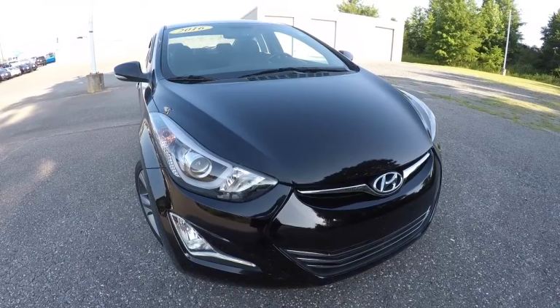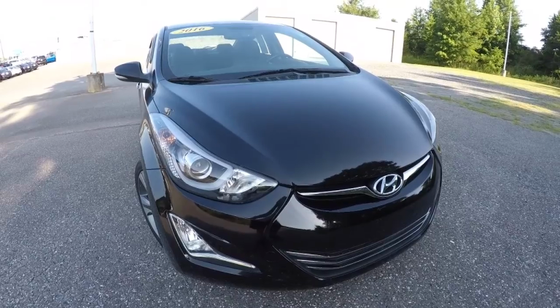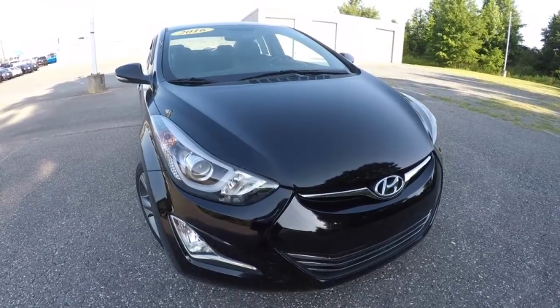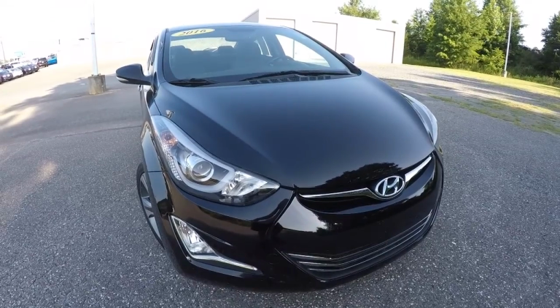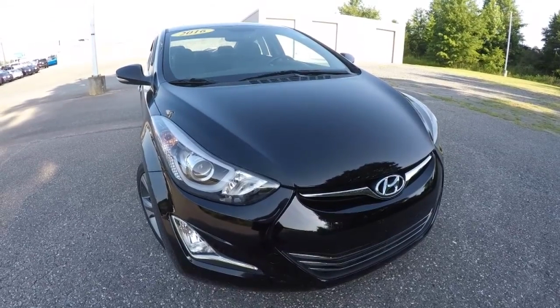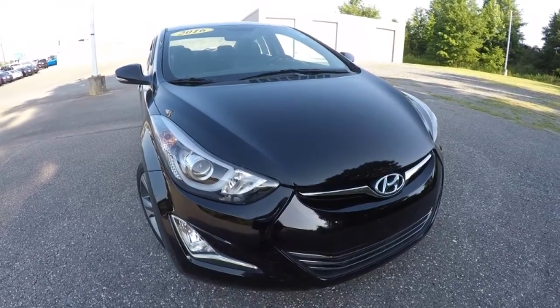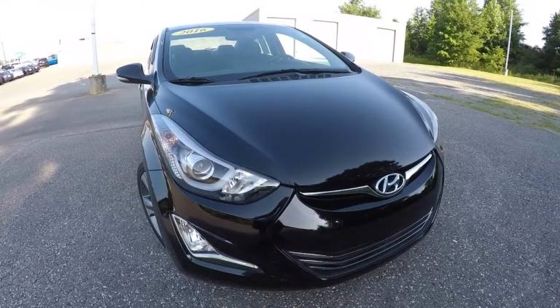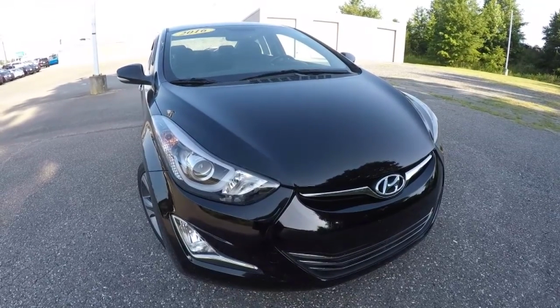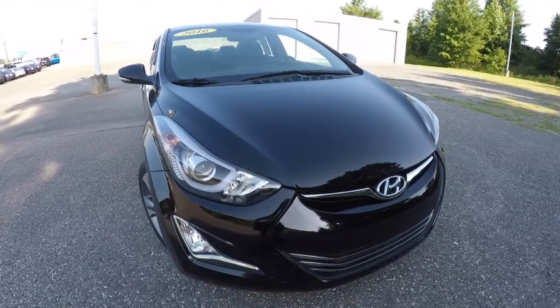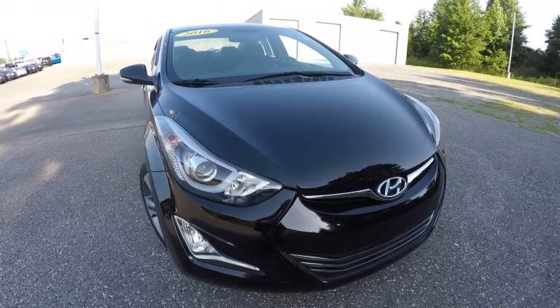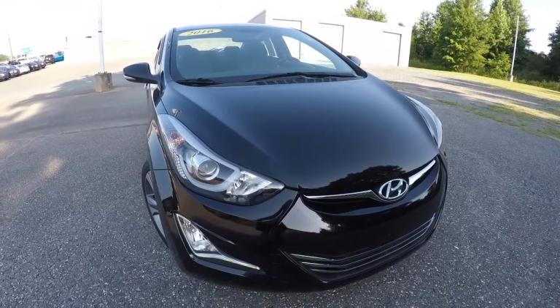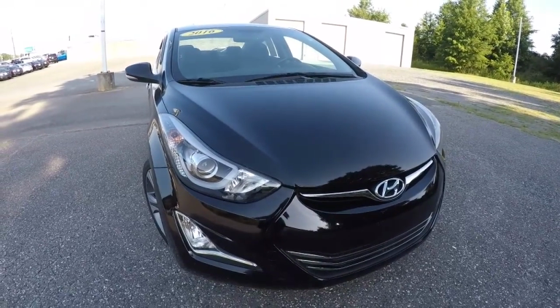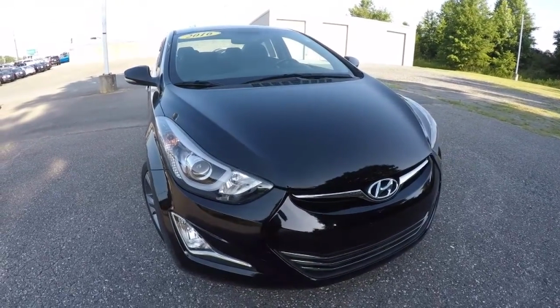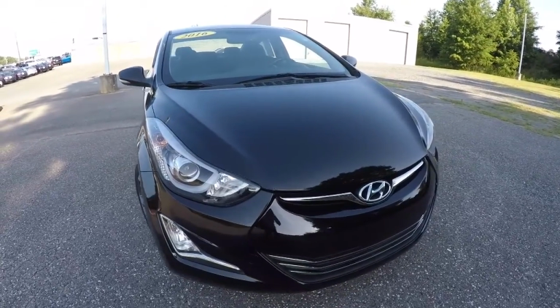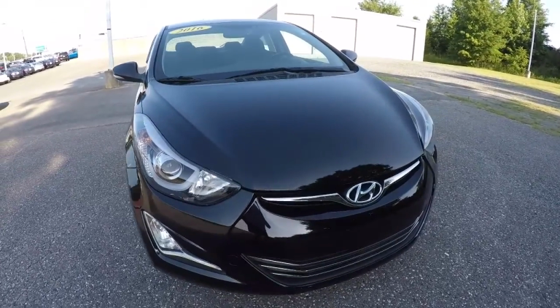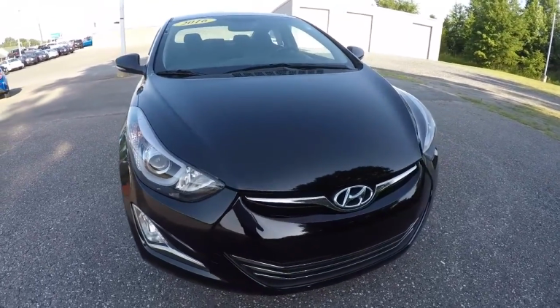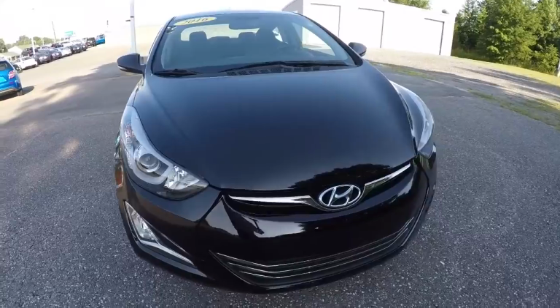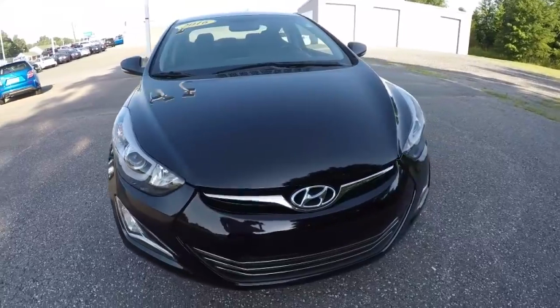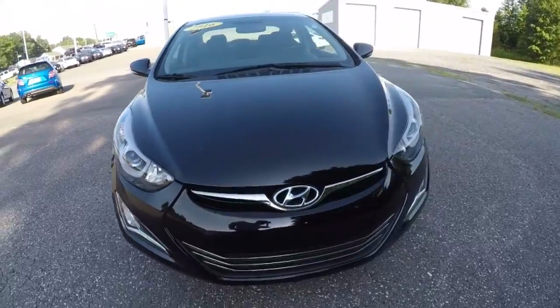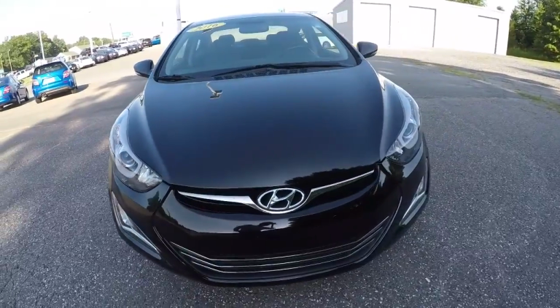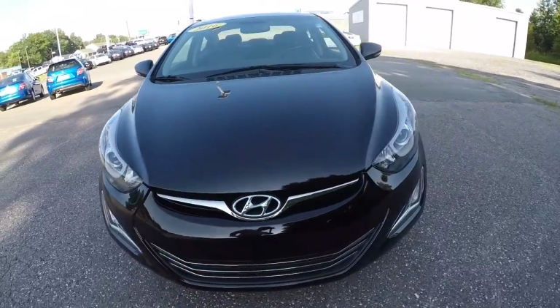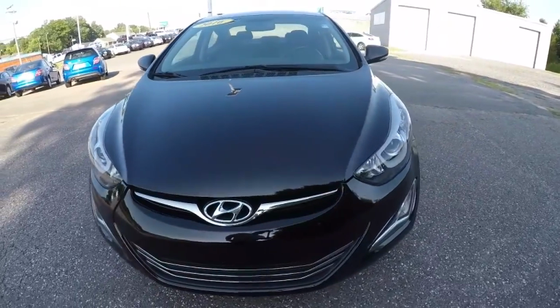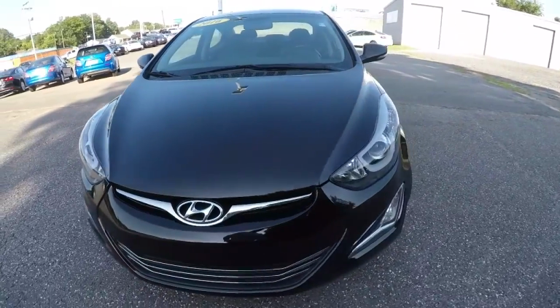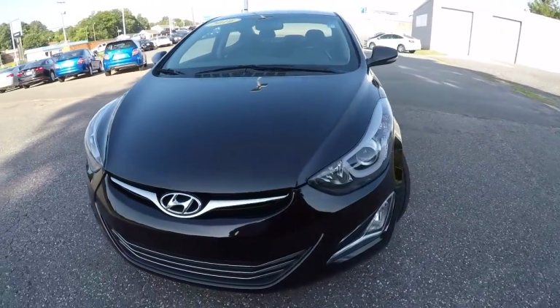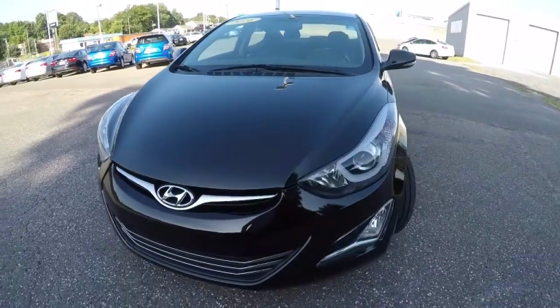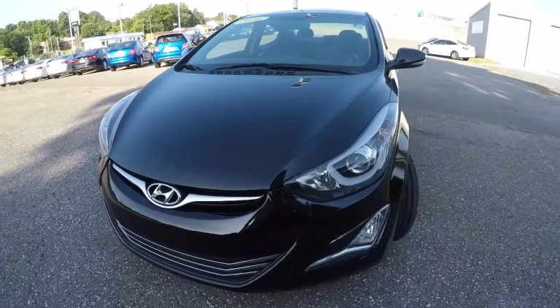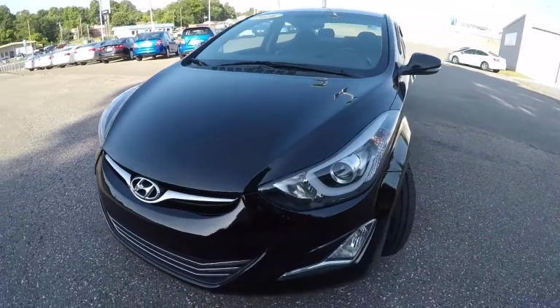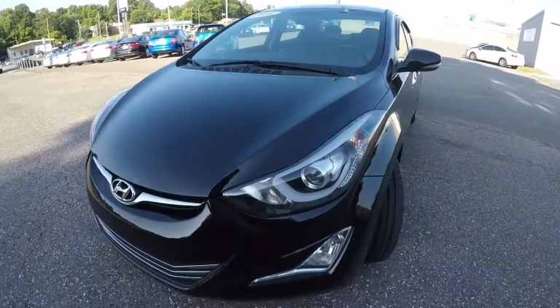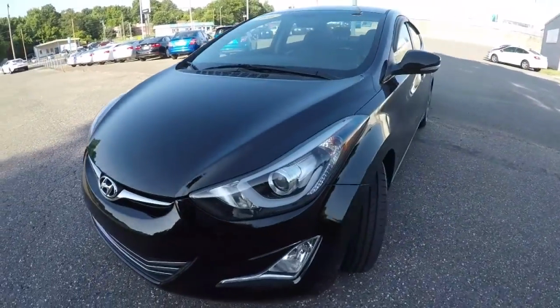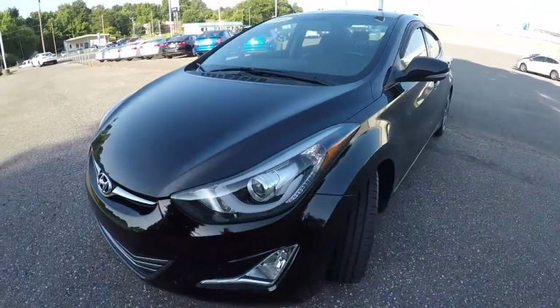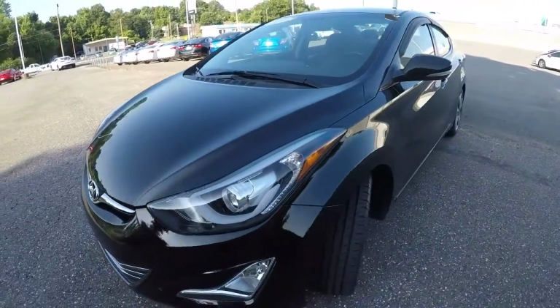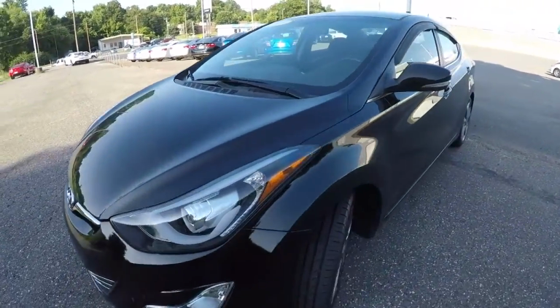Today we're featuring a 2016 Hyundai Elantra Sport. It's got 44,000 miles on it. It's black metallic in color. I'll go ahead and walk around the vehicle with you.